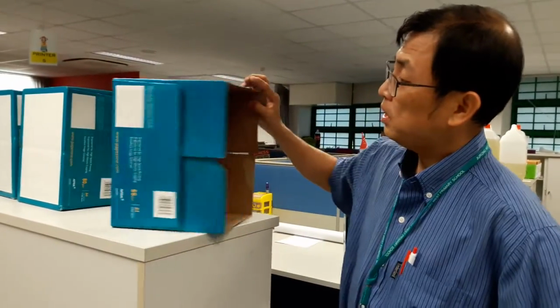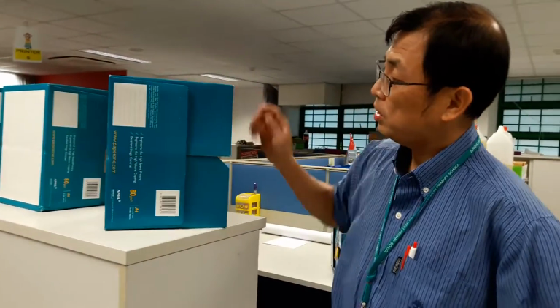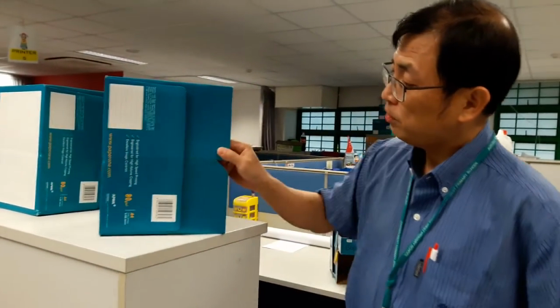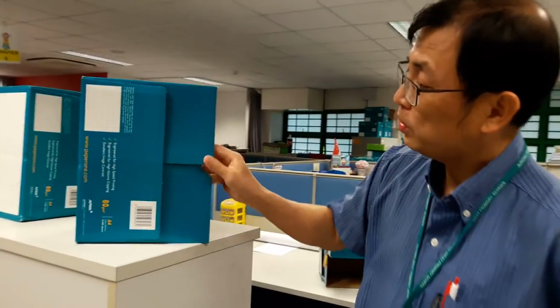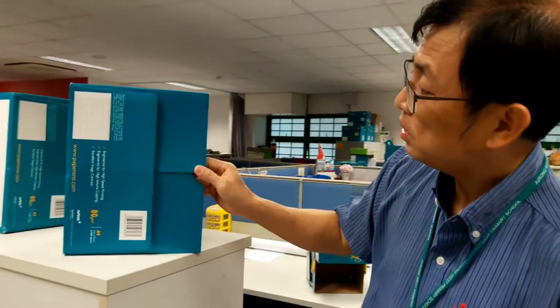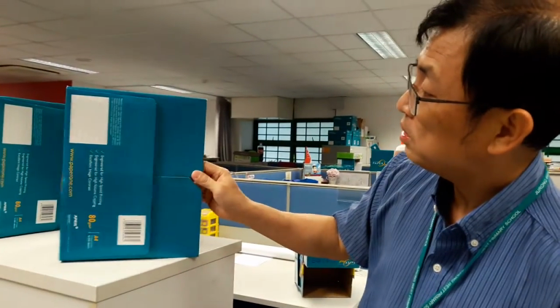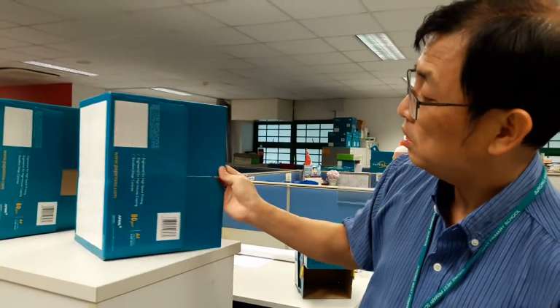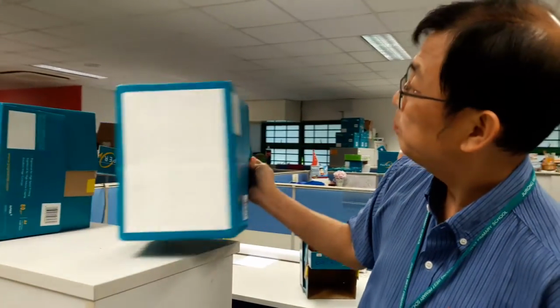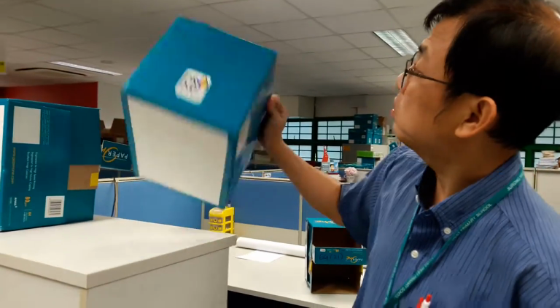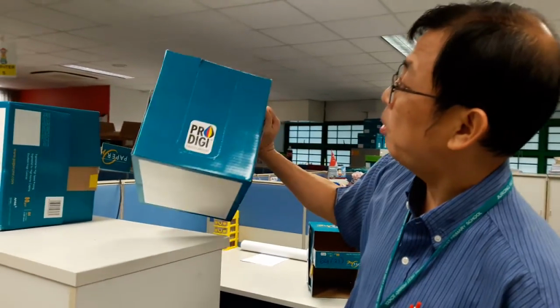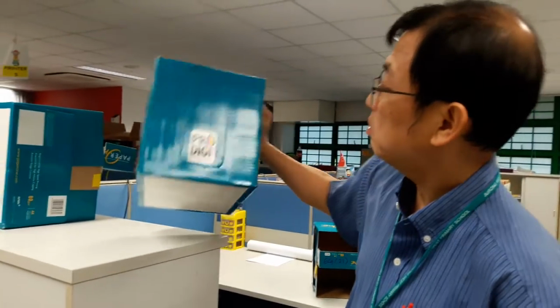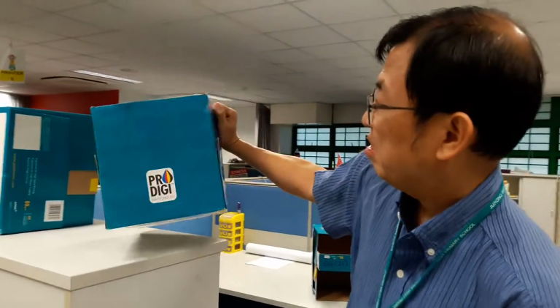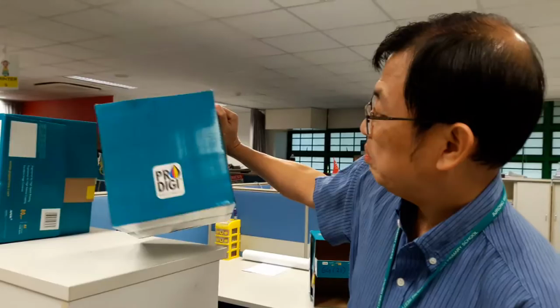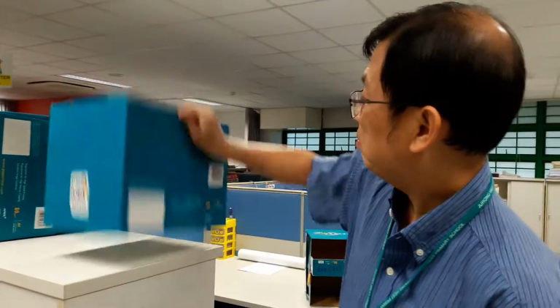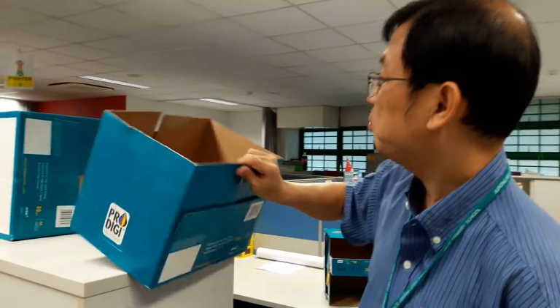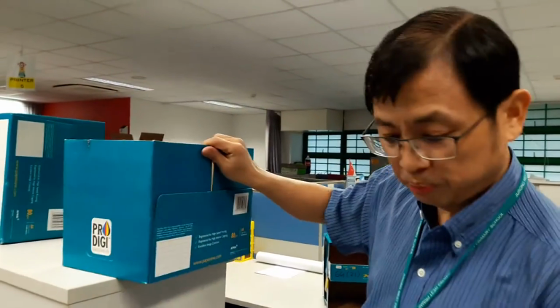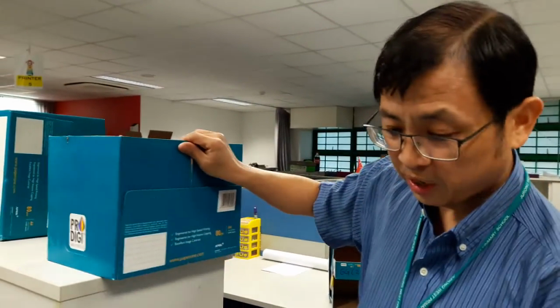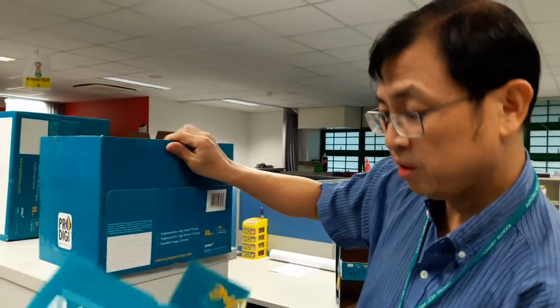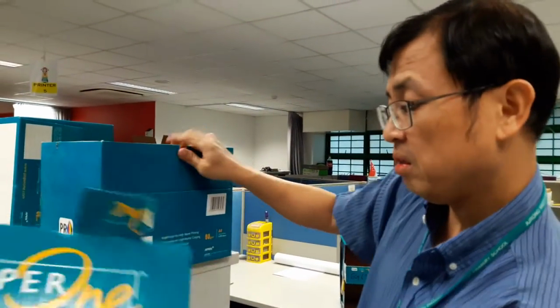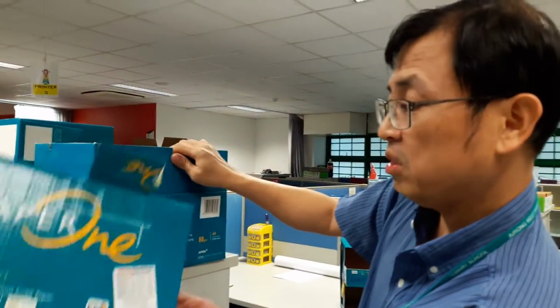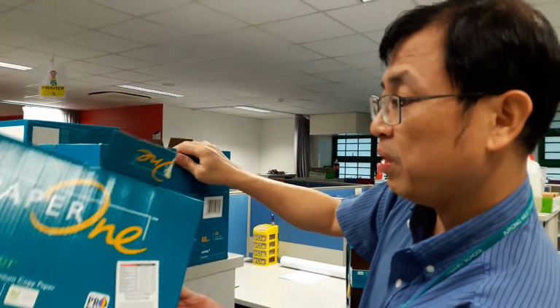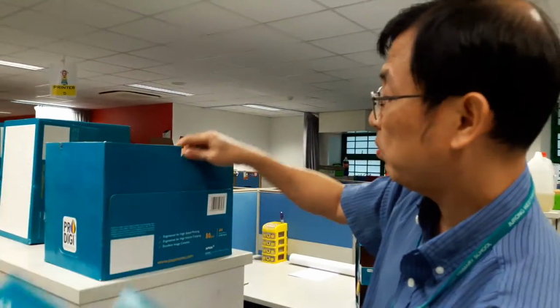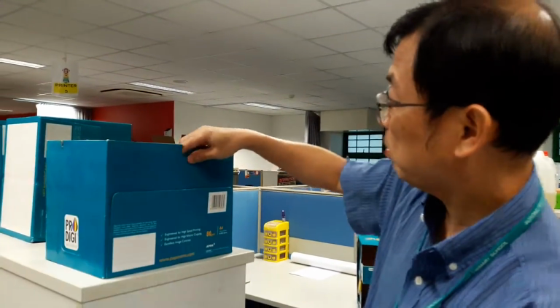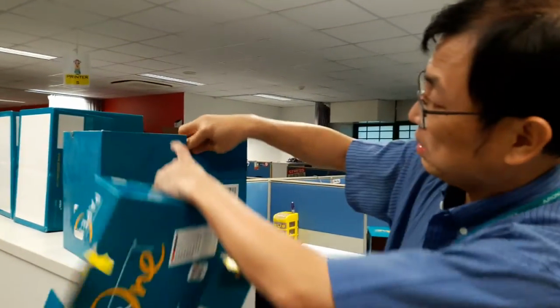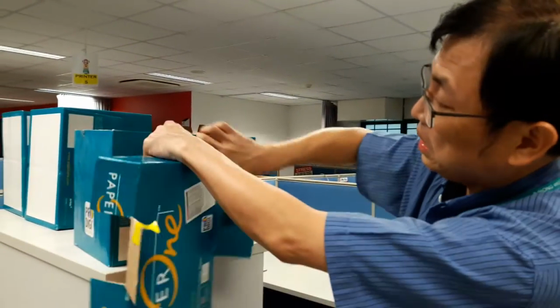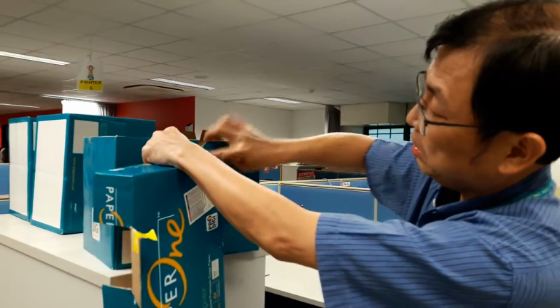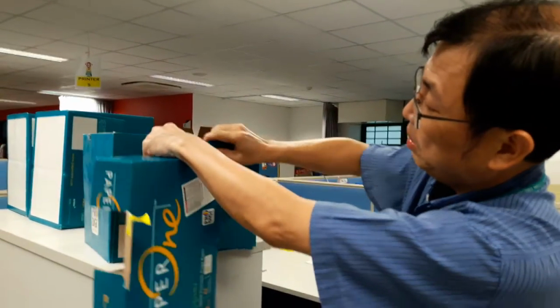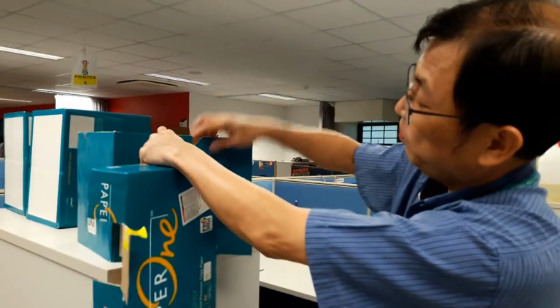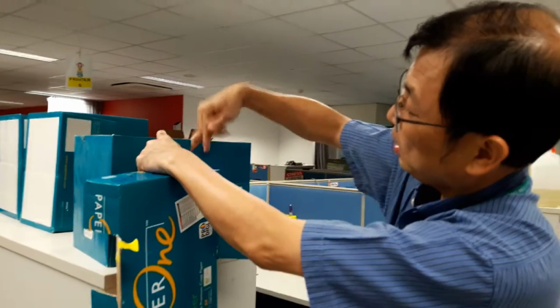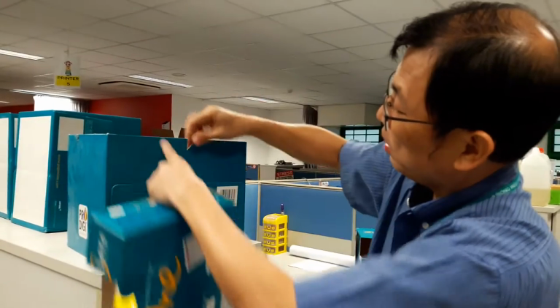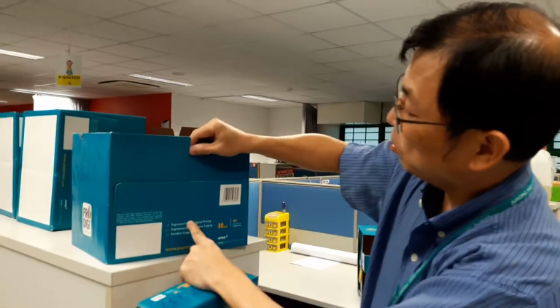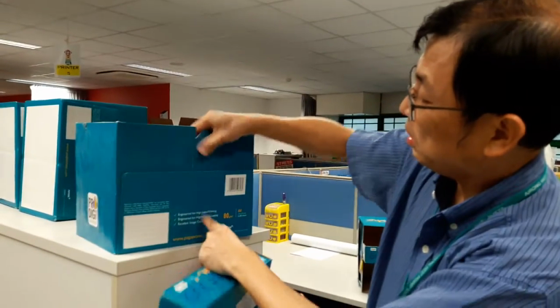DIY shell — what we need is this box. This brand may be good because there's a slit here. If not, you can cut your own slit.